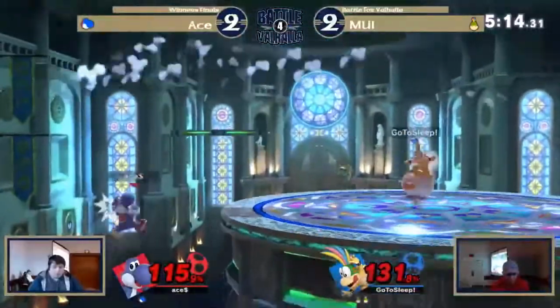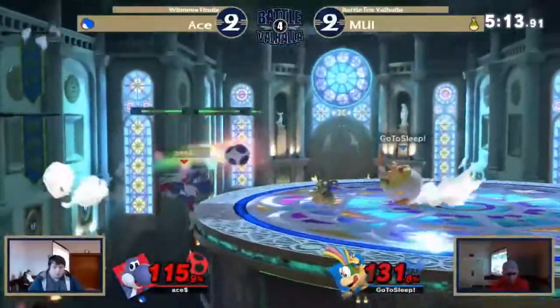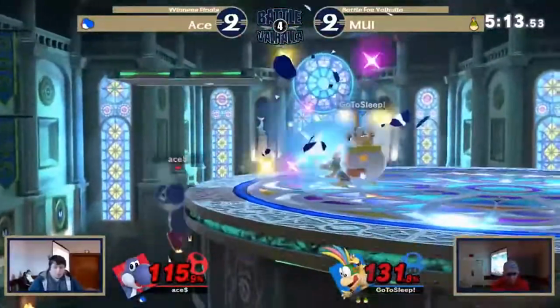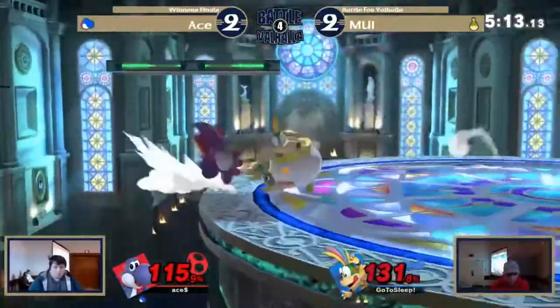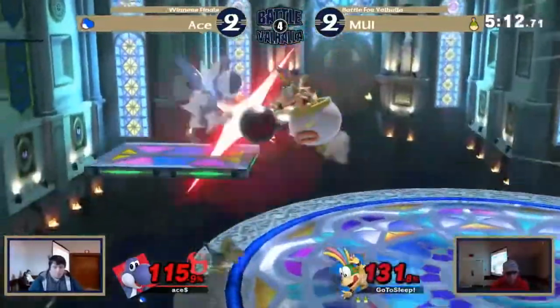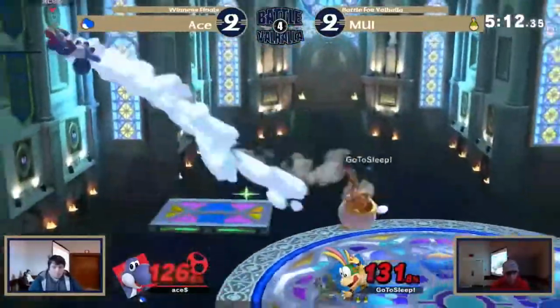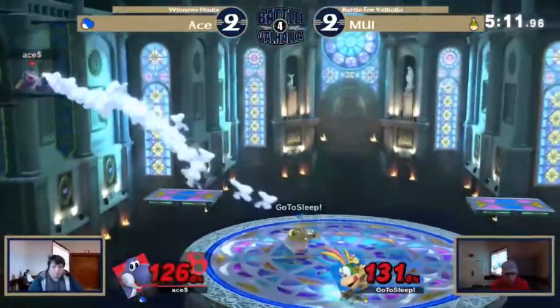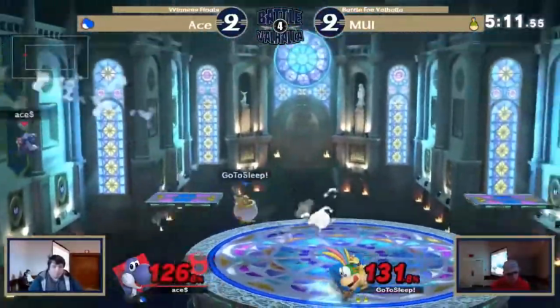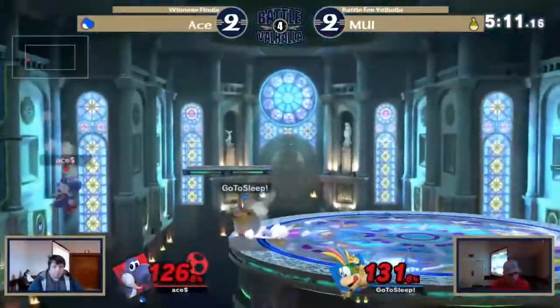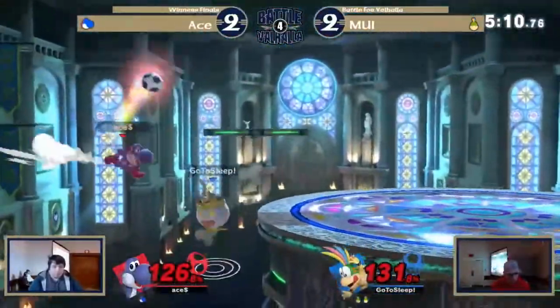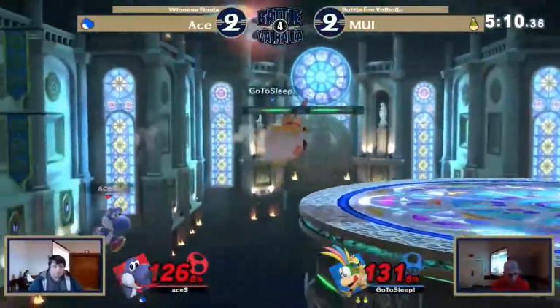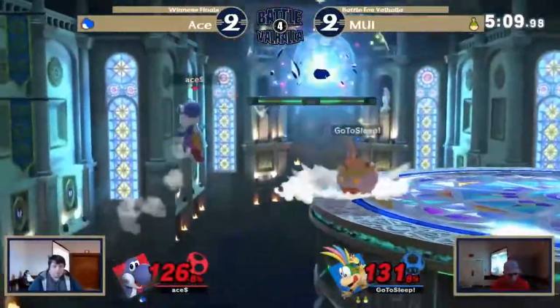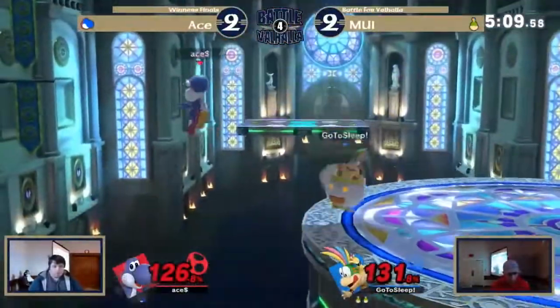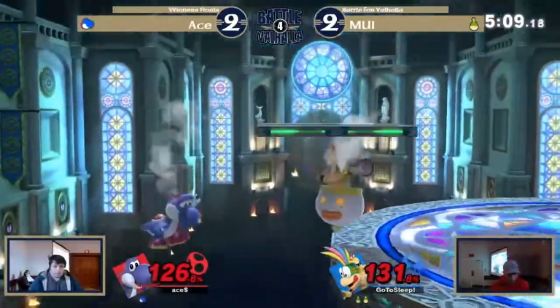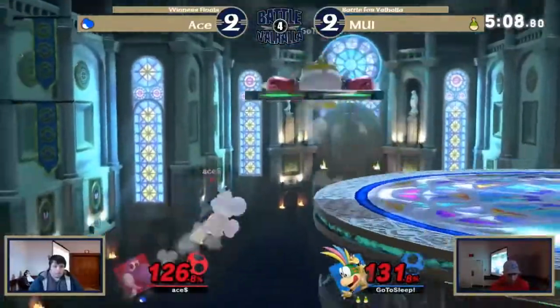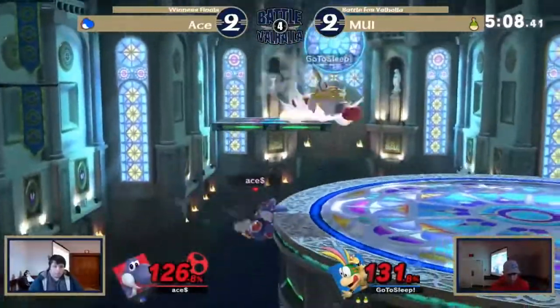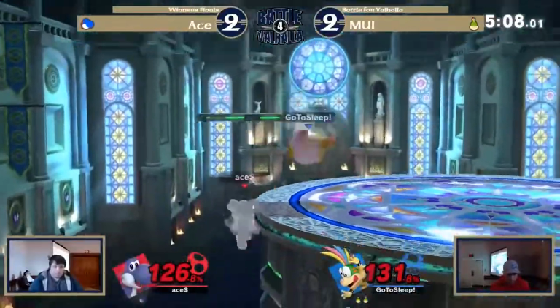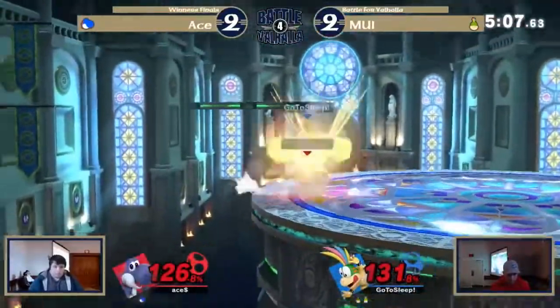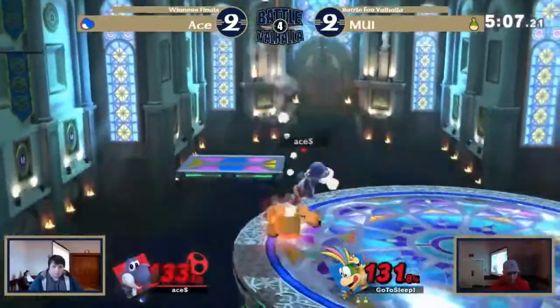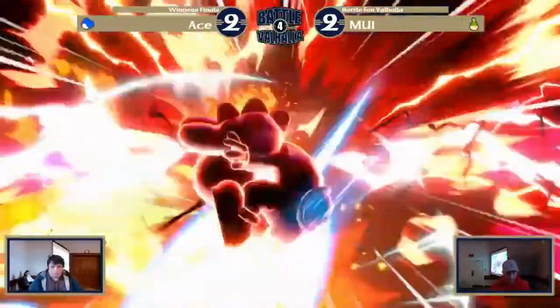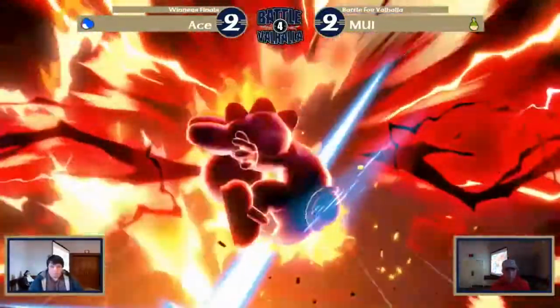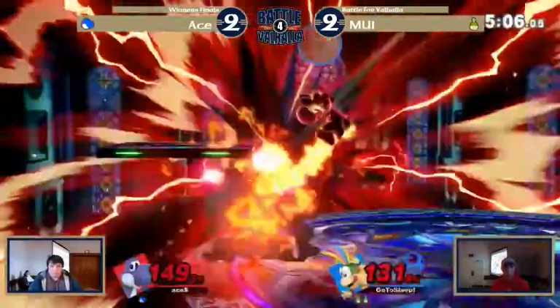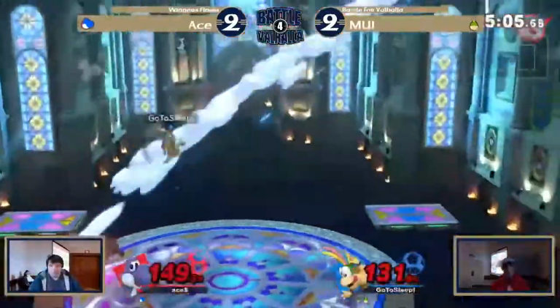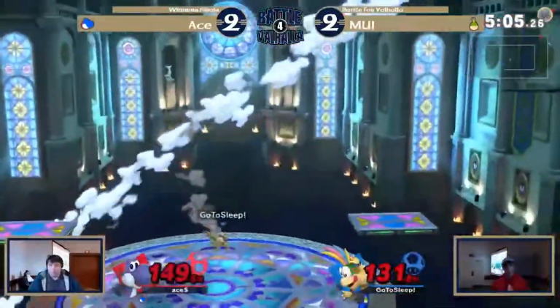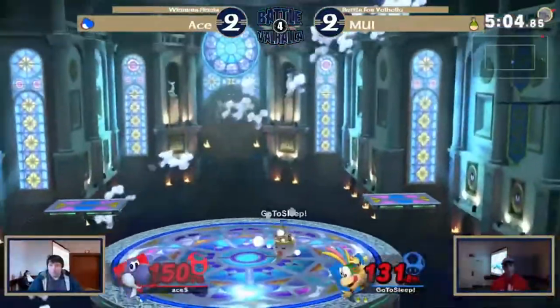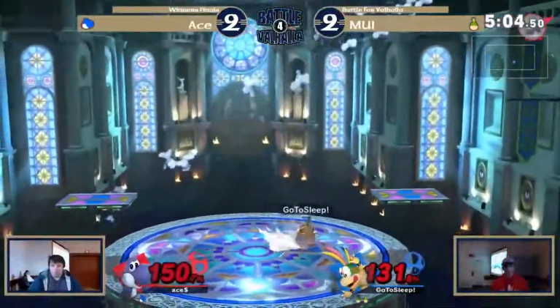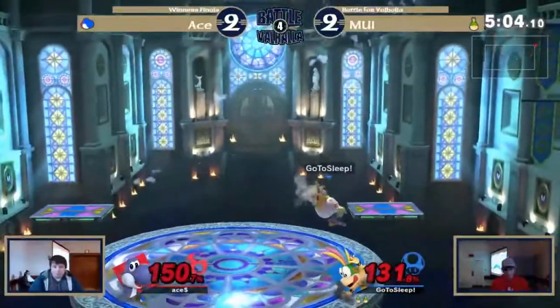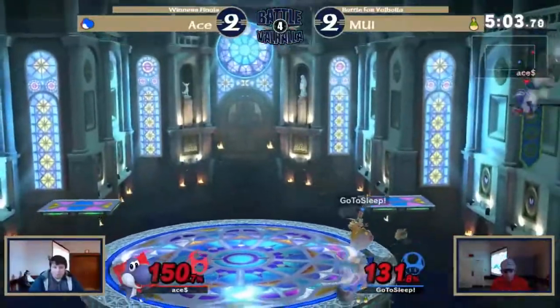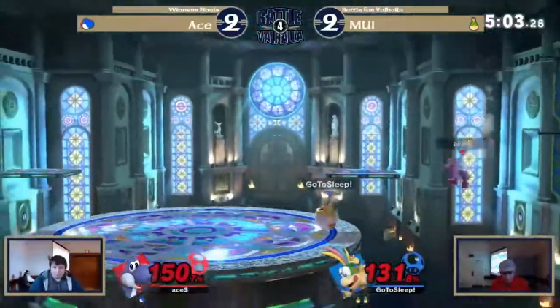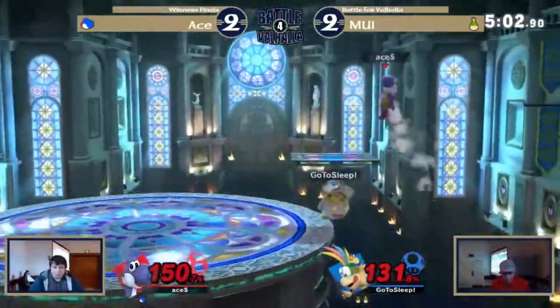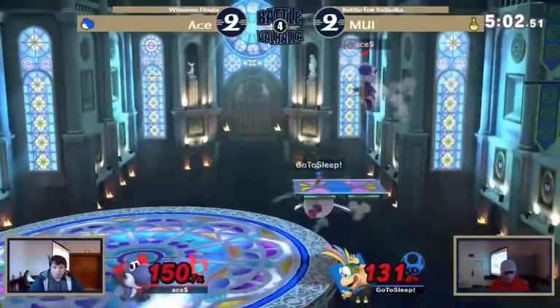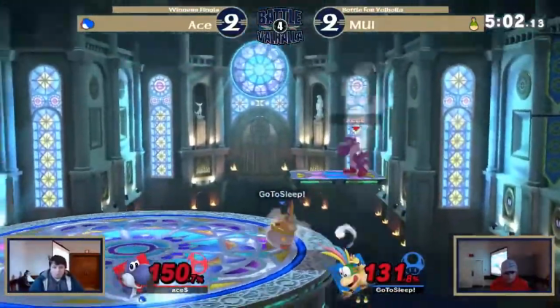I thought he was gonna read that. Yeah, I was expecting a back air from Ace. He does have a disjointed back air, Lemmy, so makes sense. And the up B explosion barely taking it — that was really good DI from Ace to DI out there.